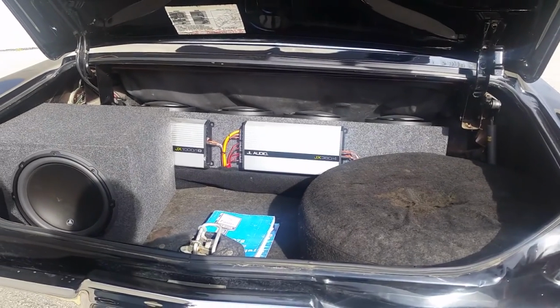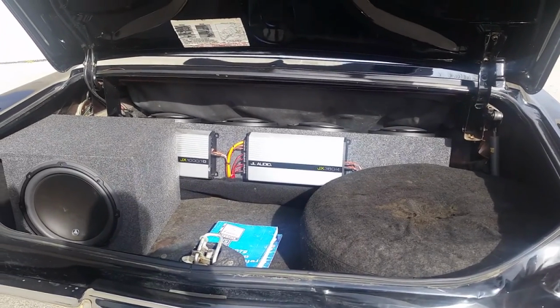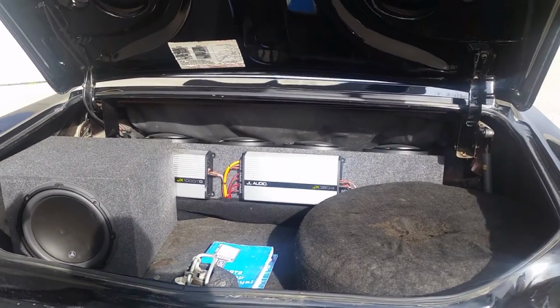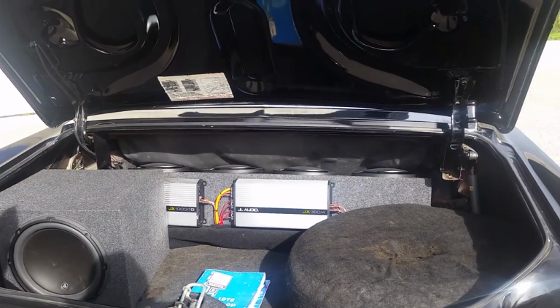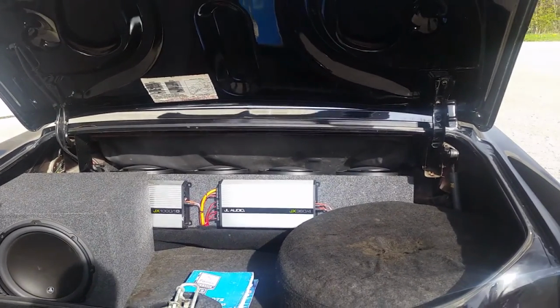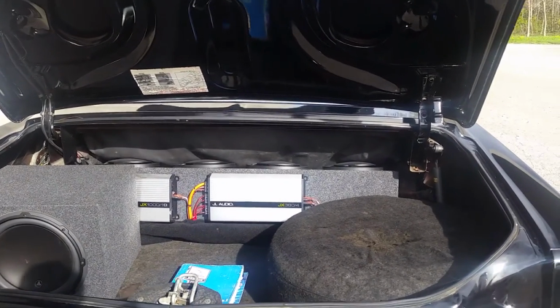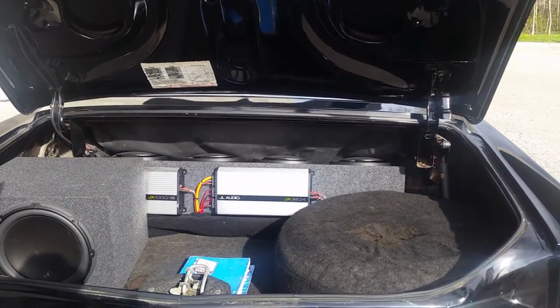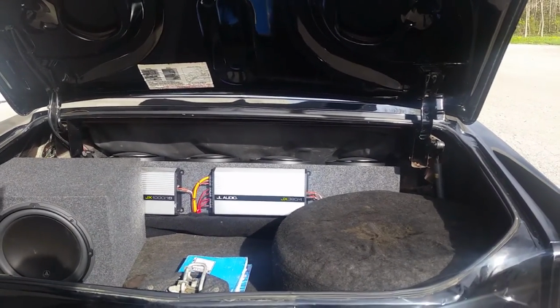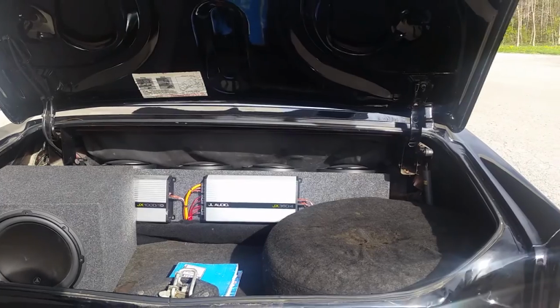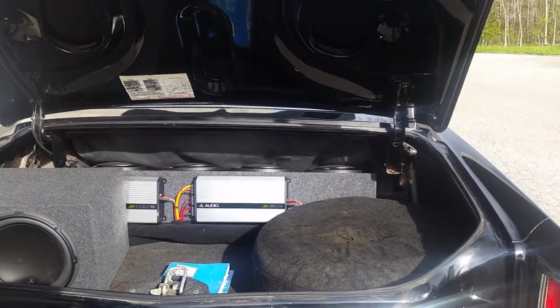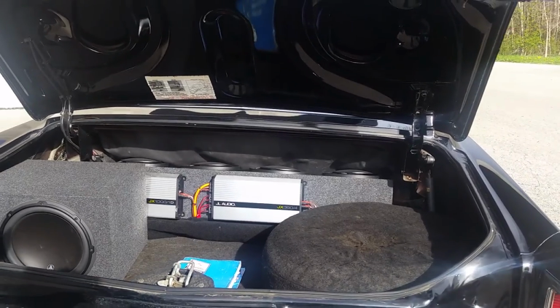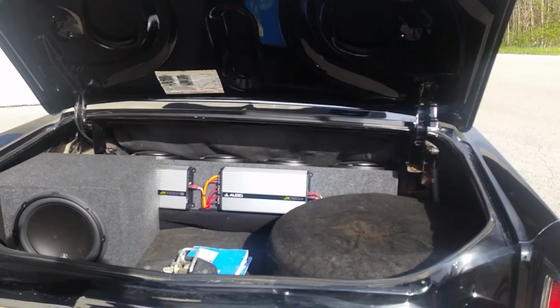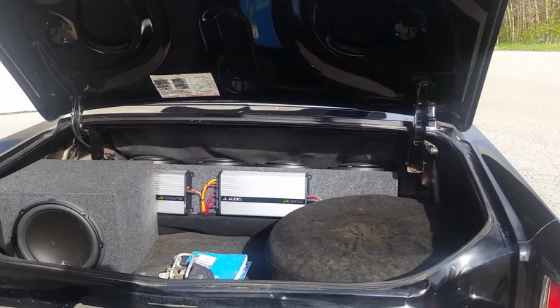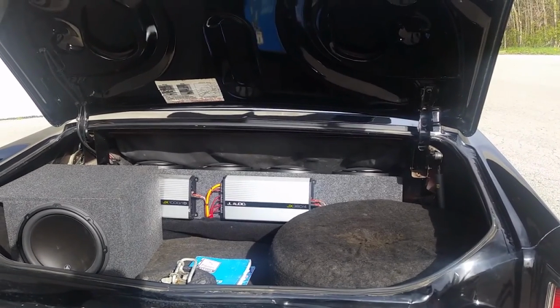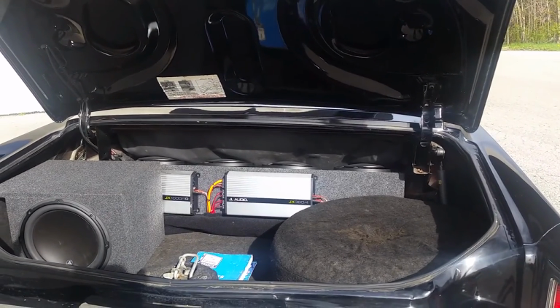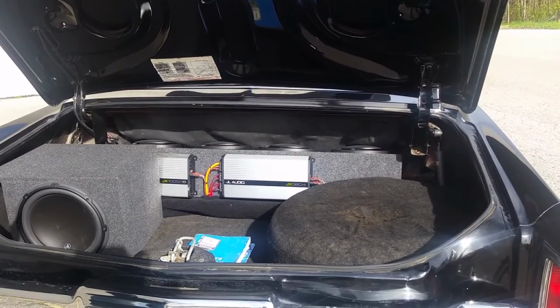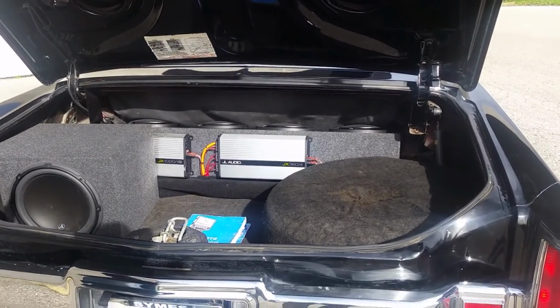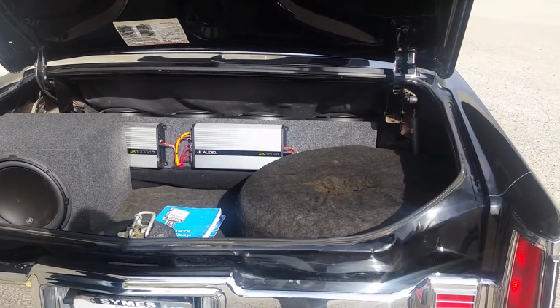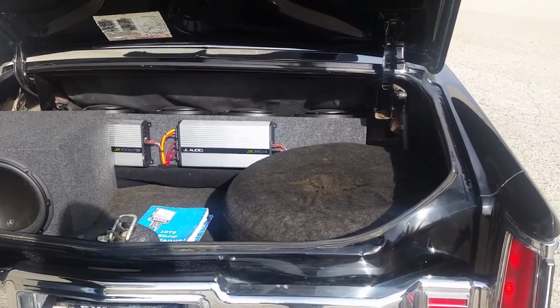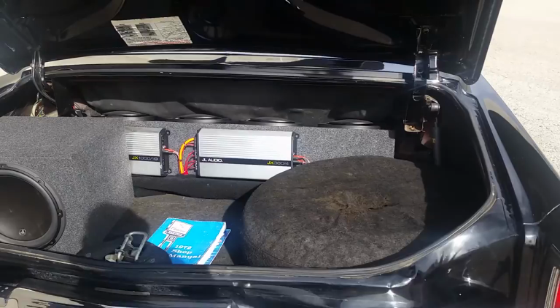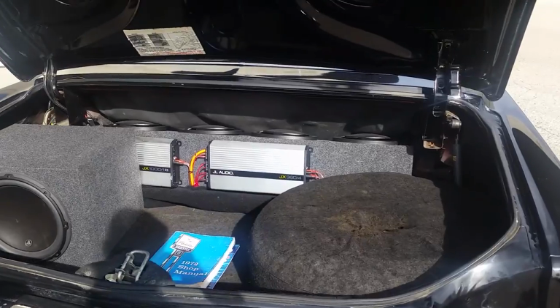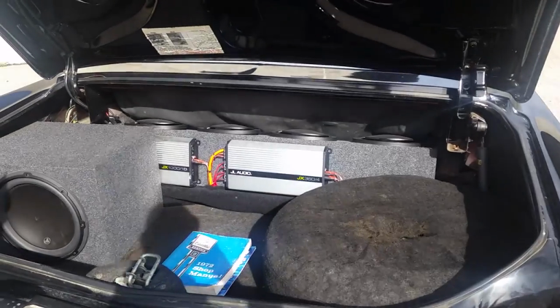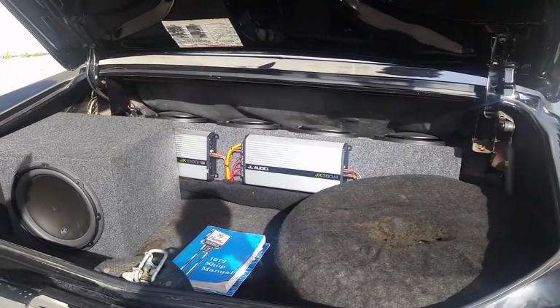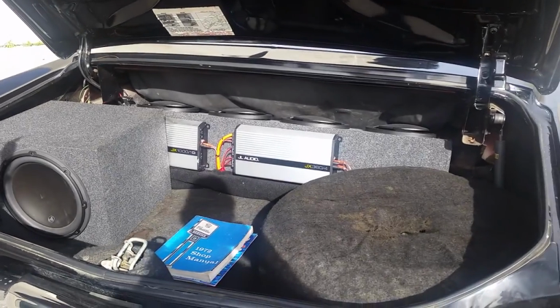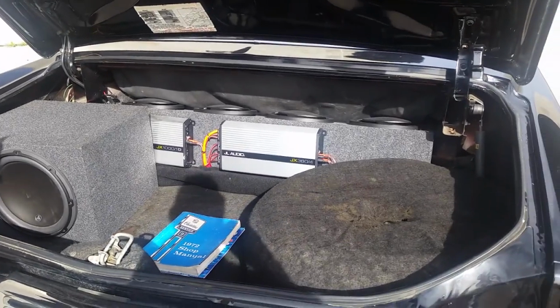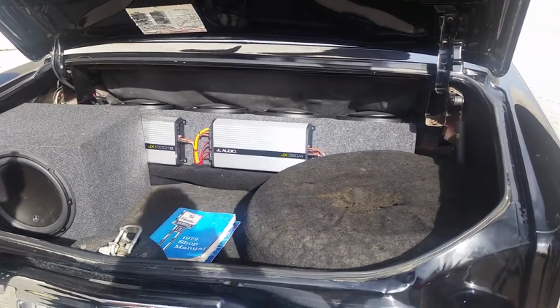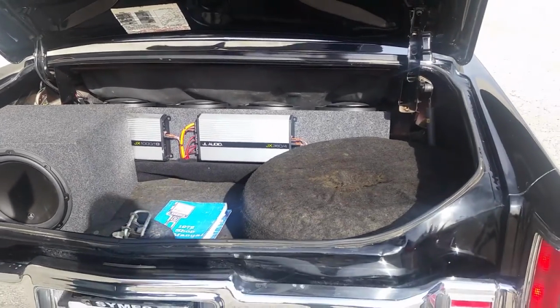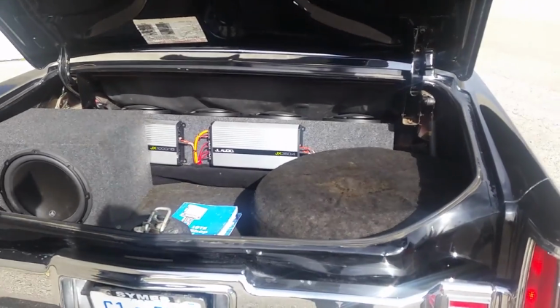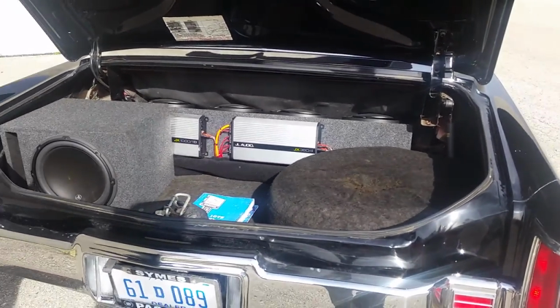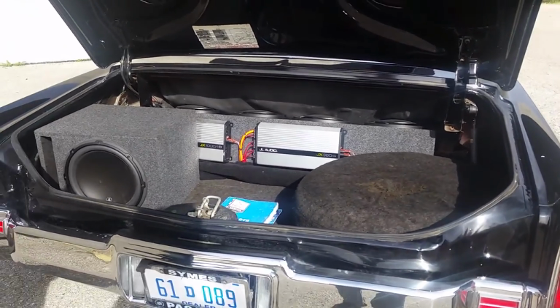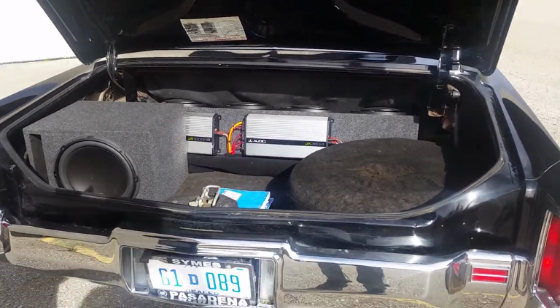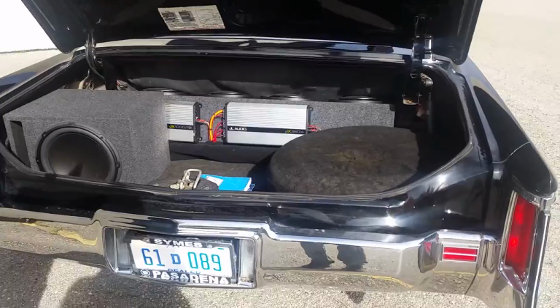This car needs nothing. You can drive it anywhere. It's a solid 8 out of 10 car. It's a great driver or maybe a parade car, but I tell you what, it's guaranteed to turn heads everywhere you go. $14,900.